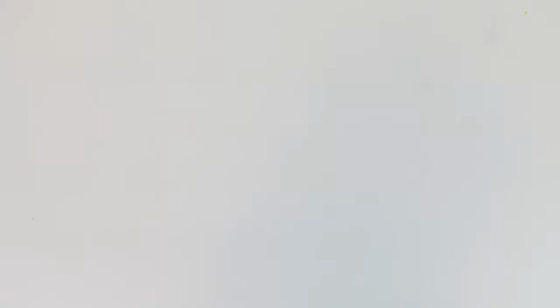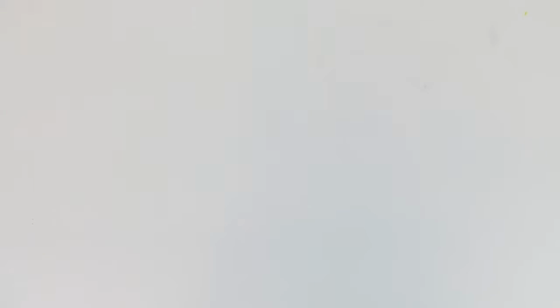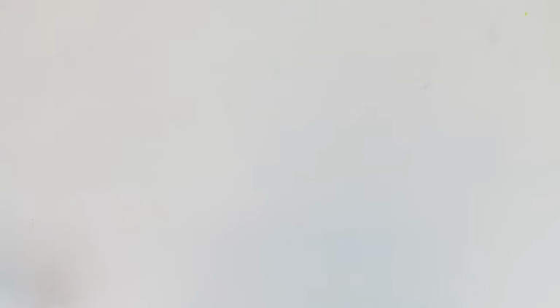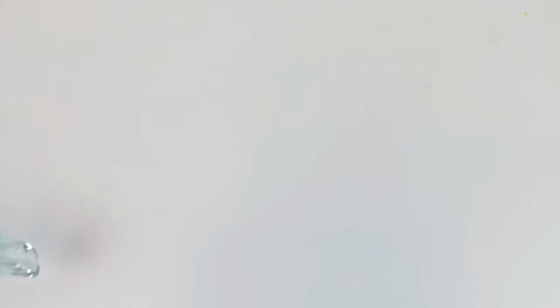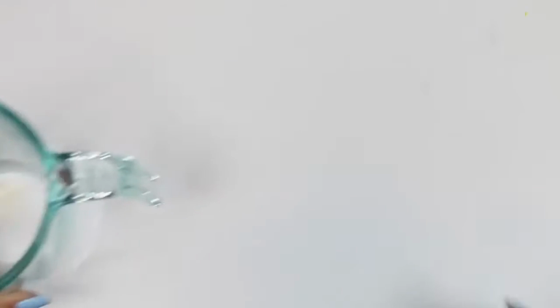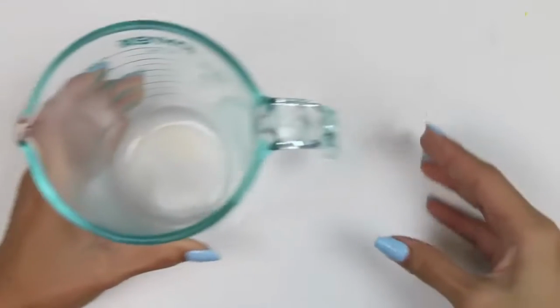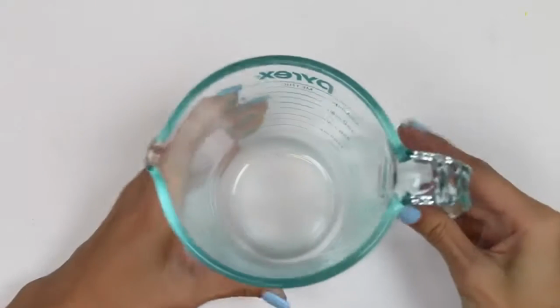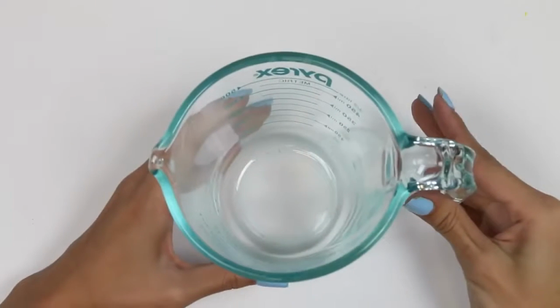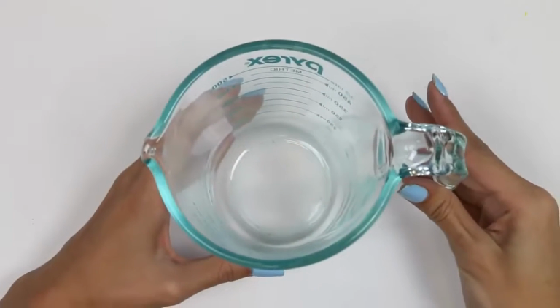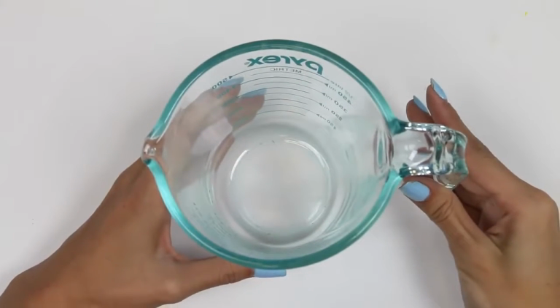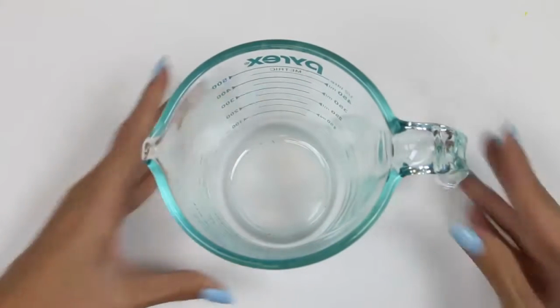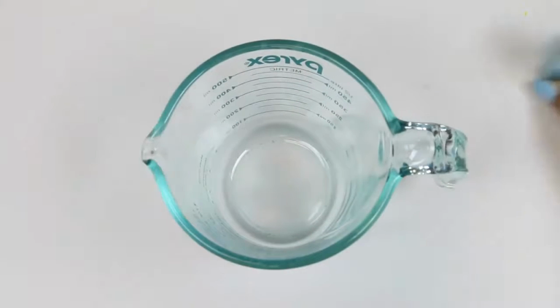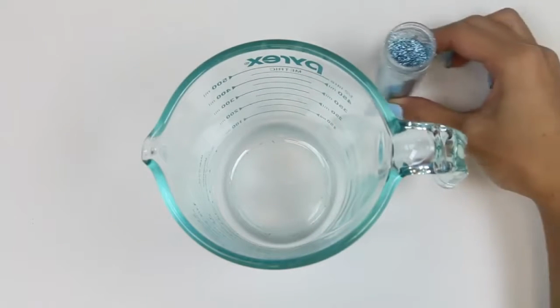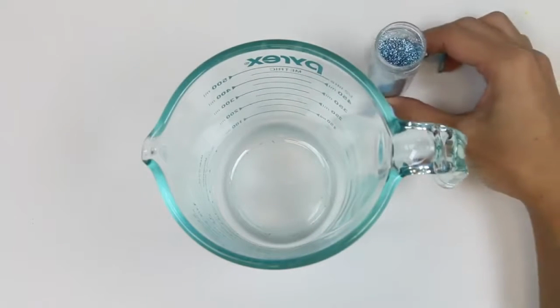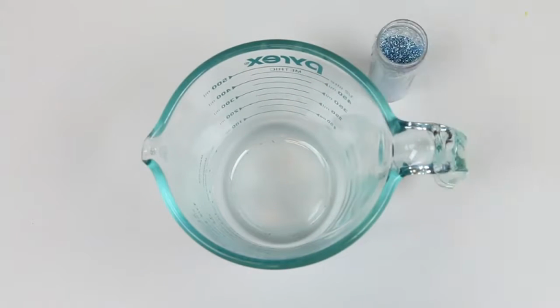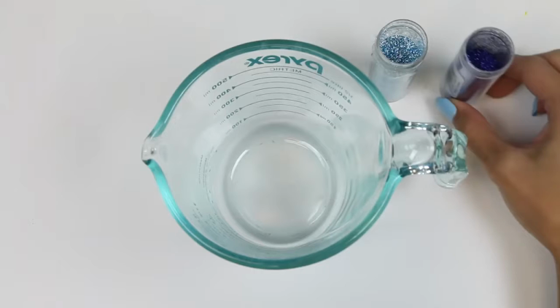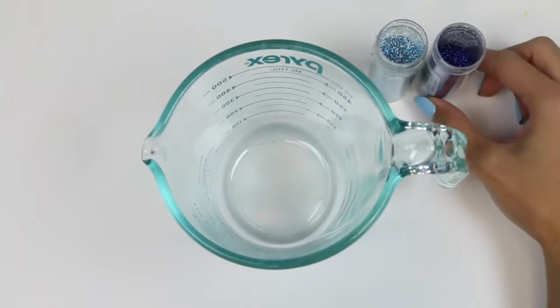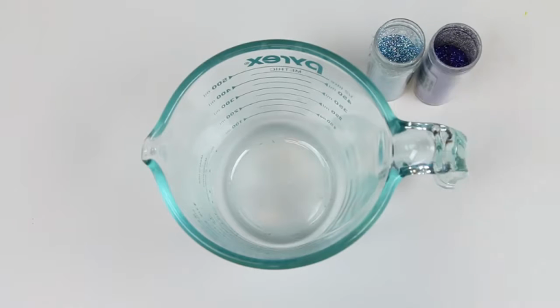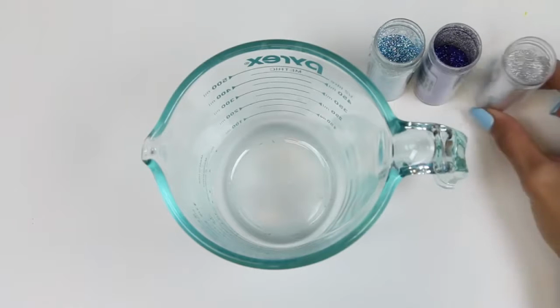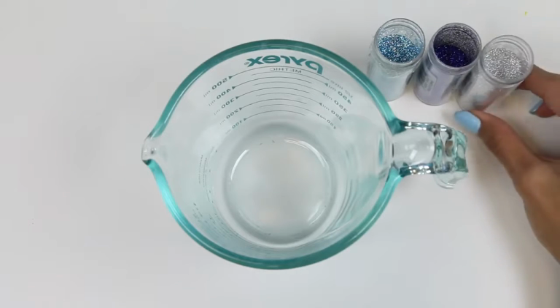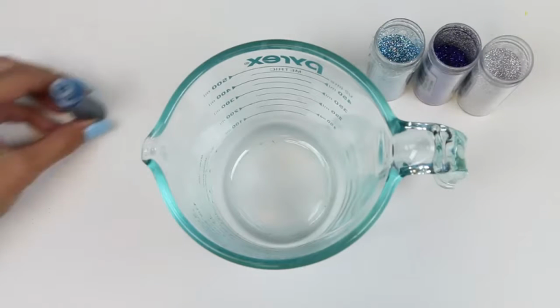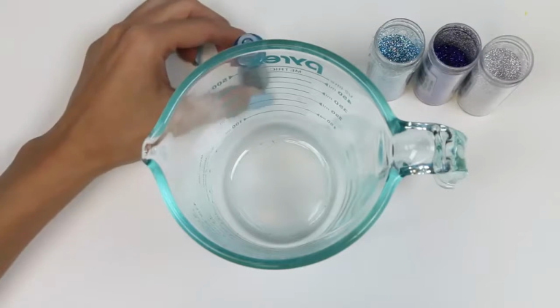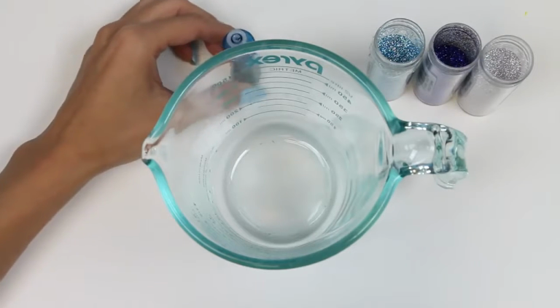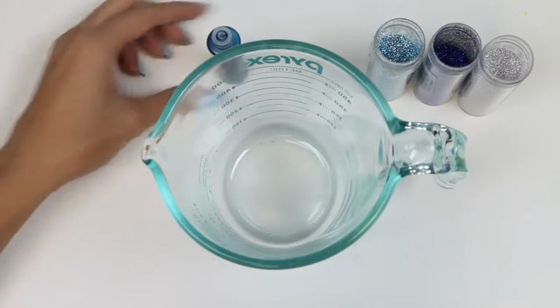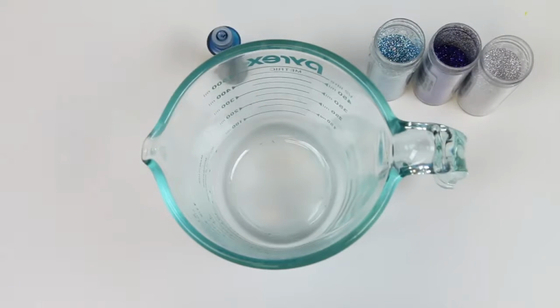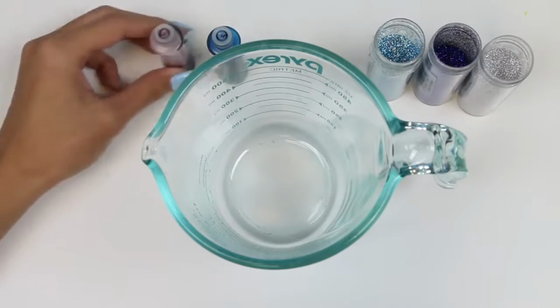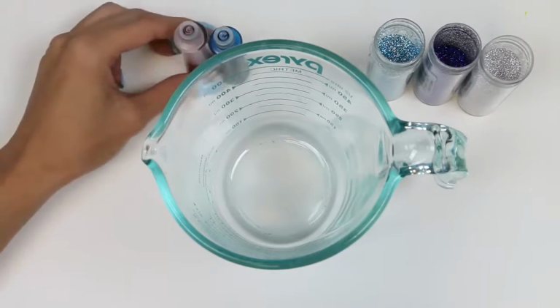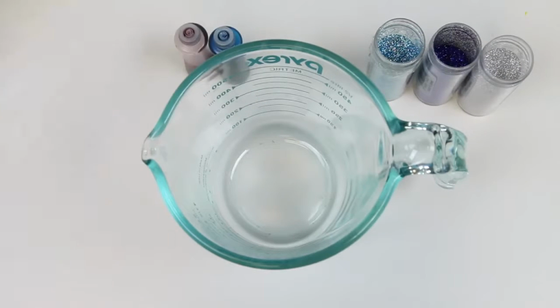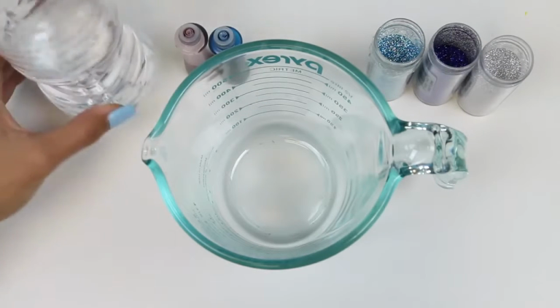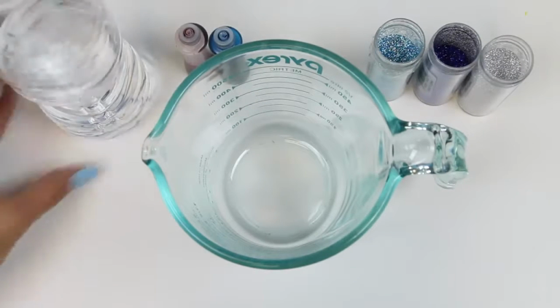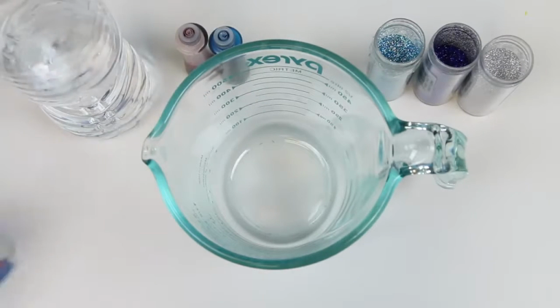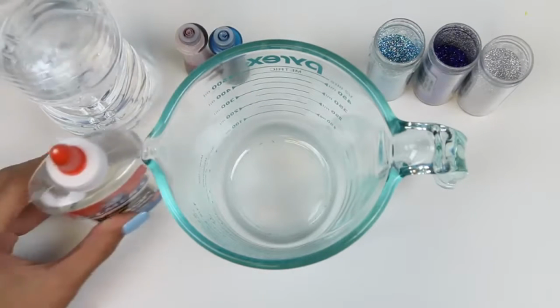Alright, let's get started by setting up our workstation. Here's our mixing container, glitter, food coloring, water, and glue.